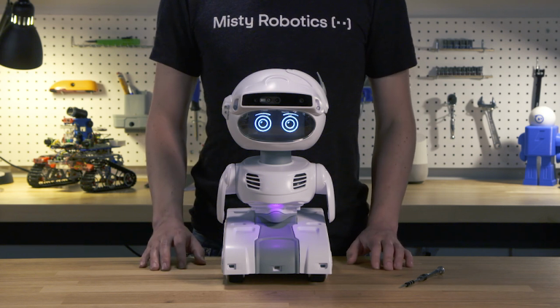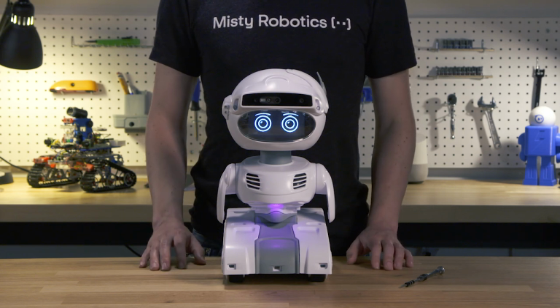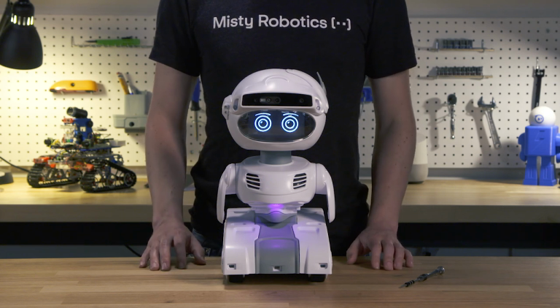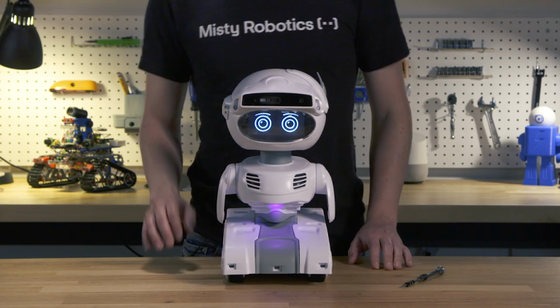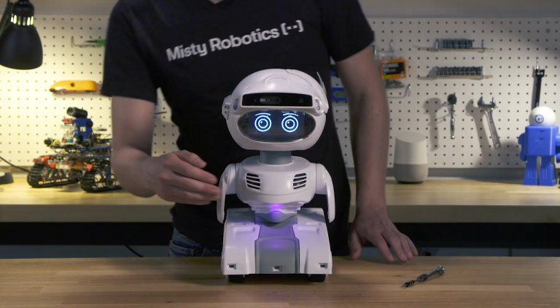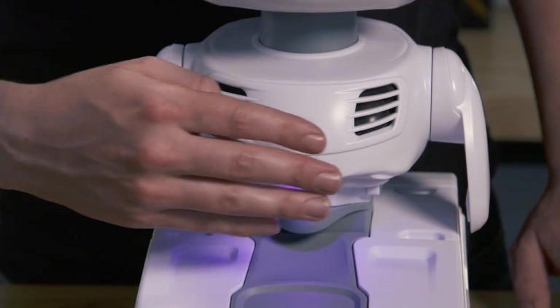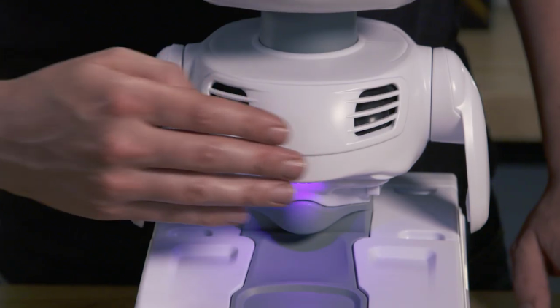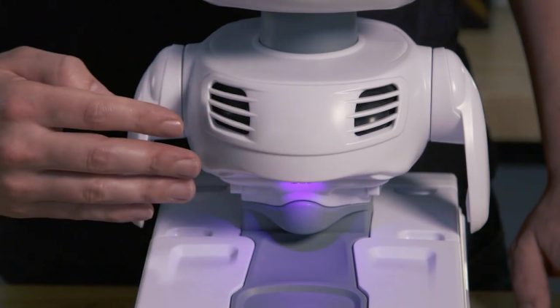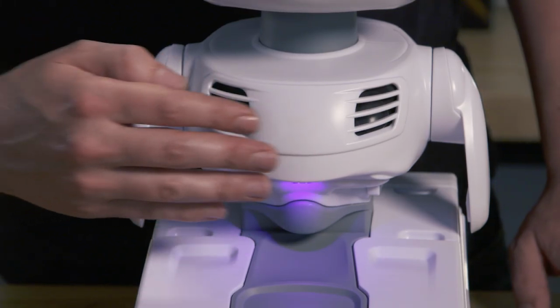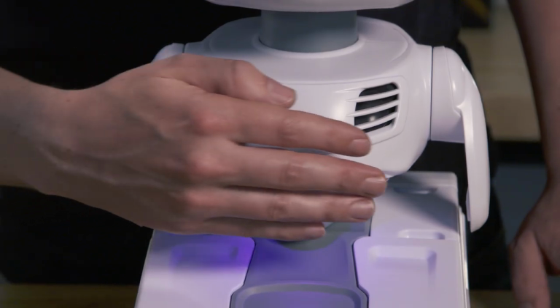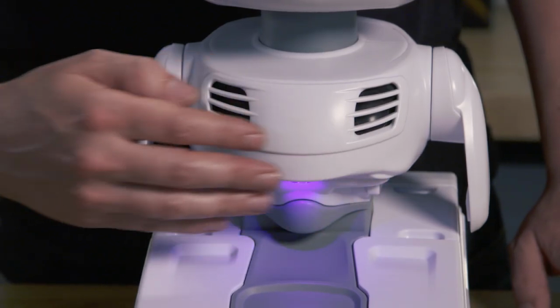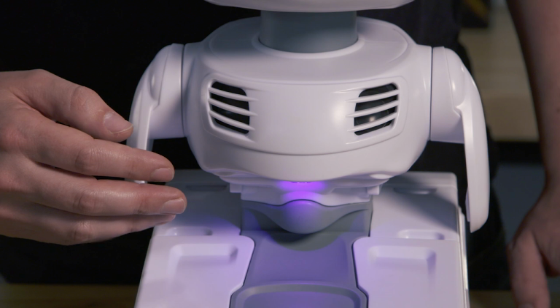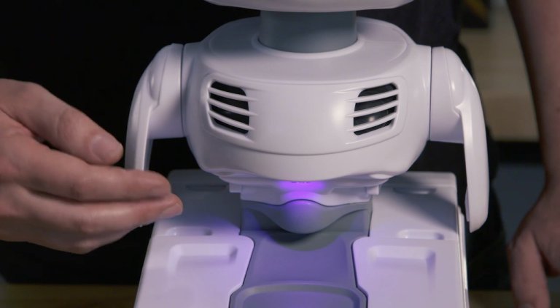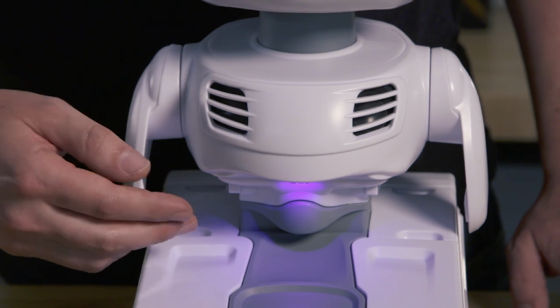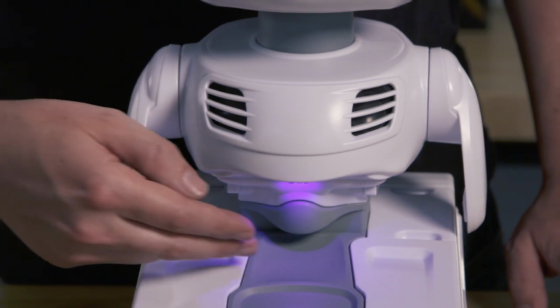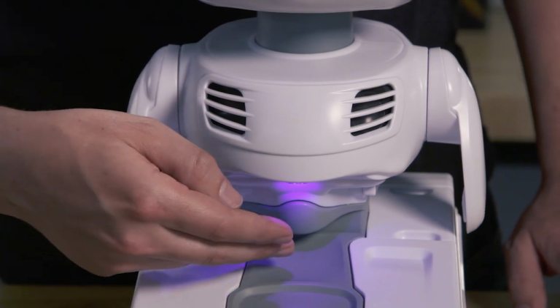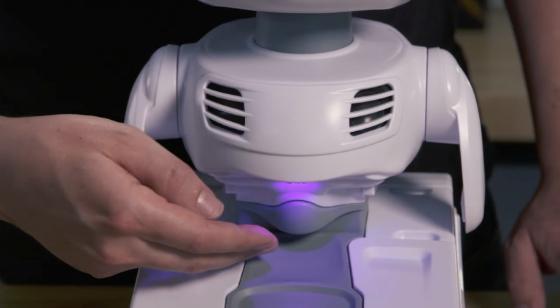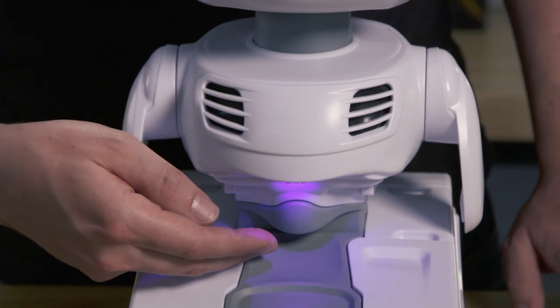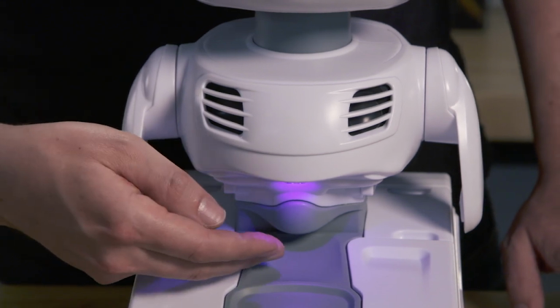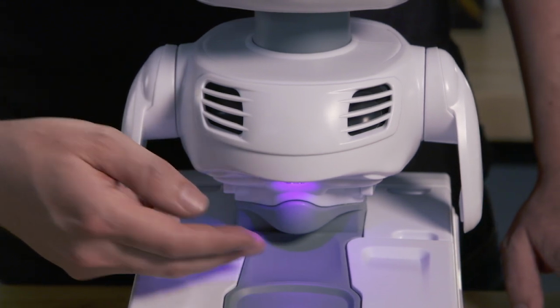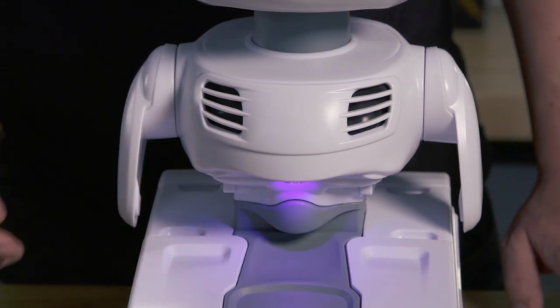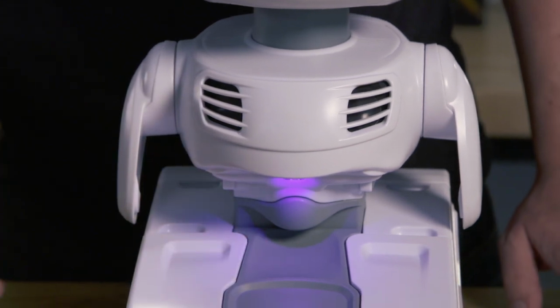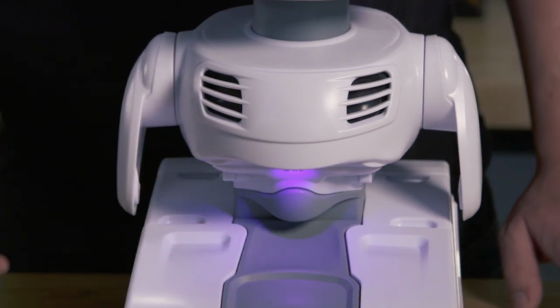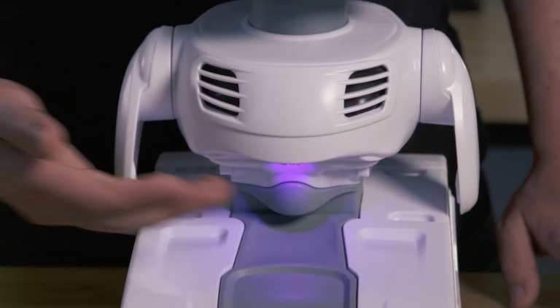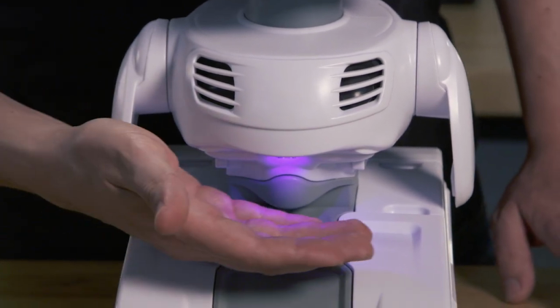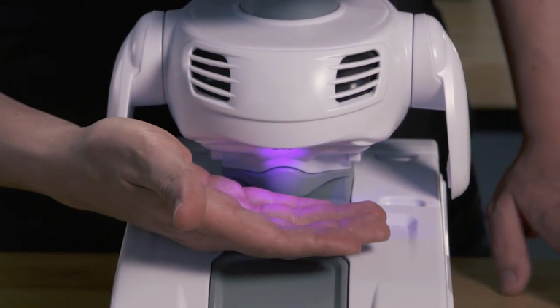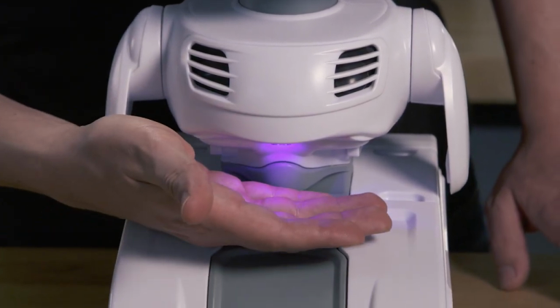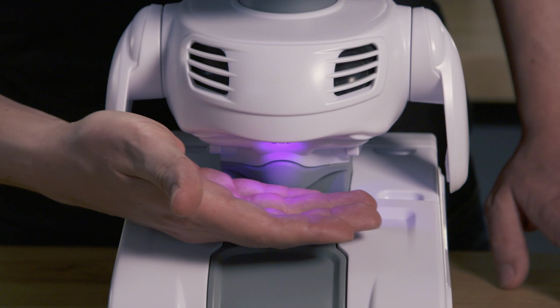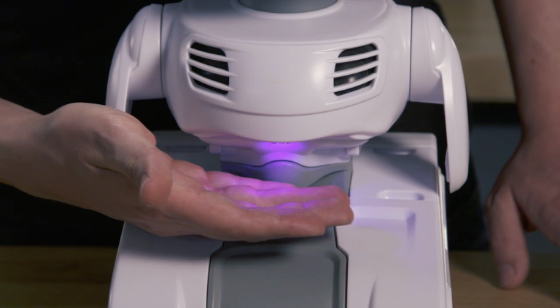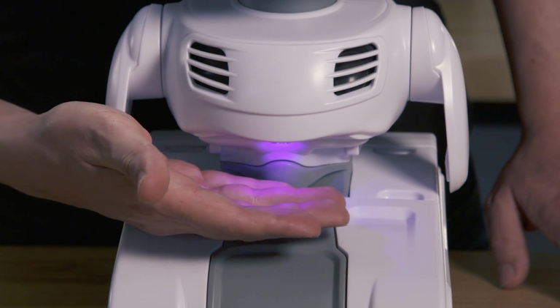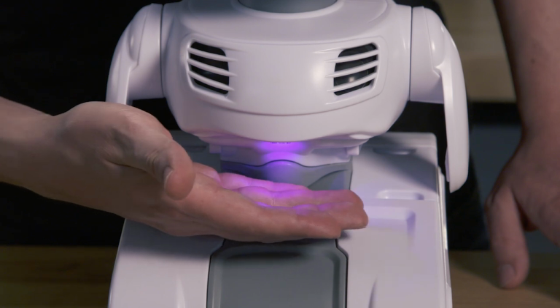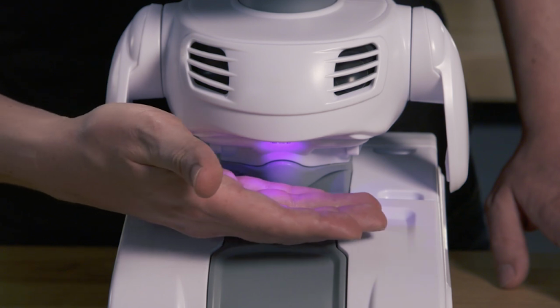On the front of her we have a high-fidelity speaker system which includes a bass port for deeper sound. Also under the speakers we have an emotive full-color RGB LED.